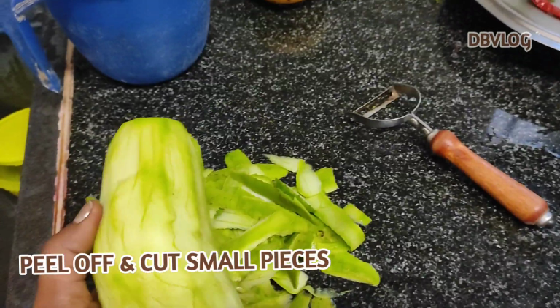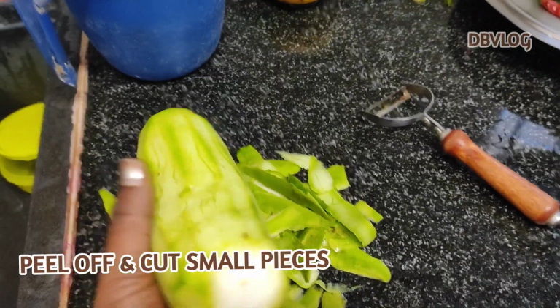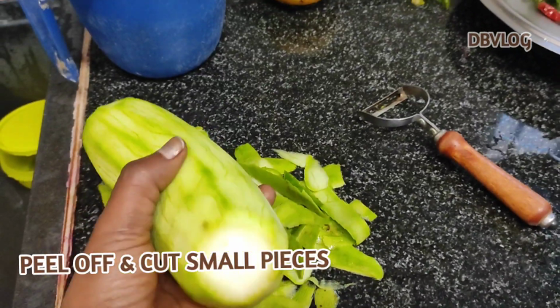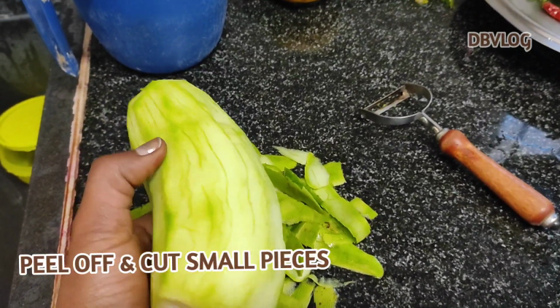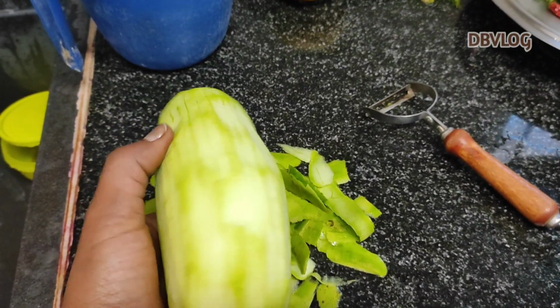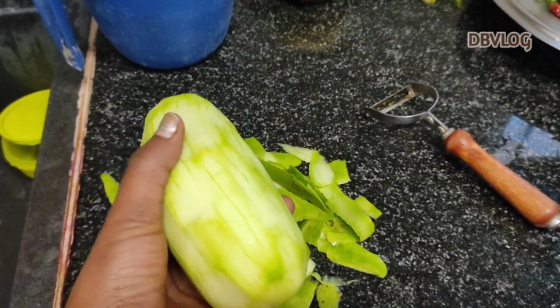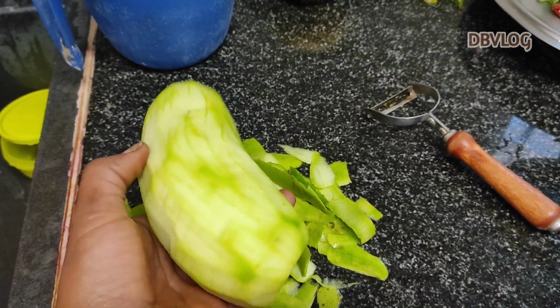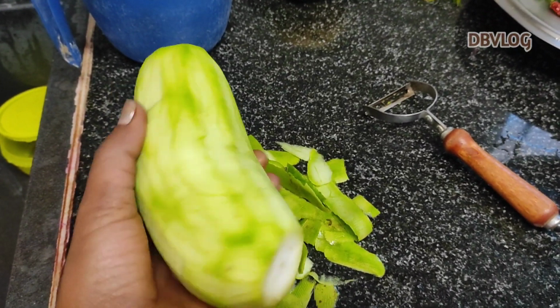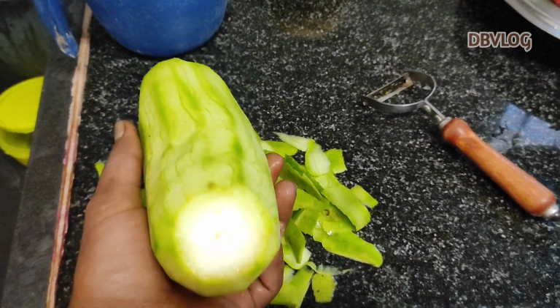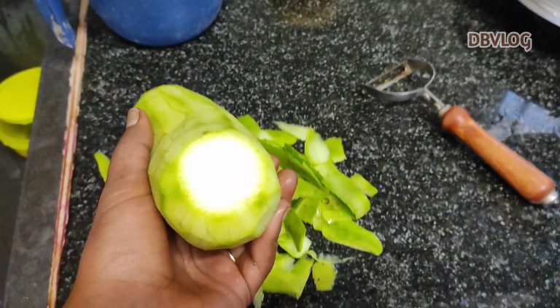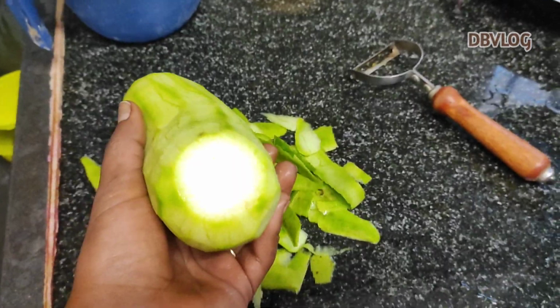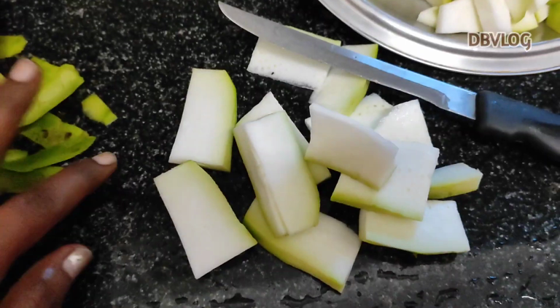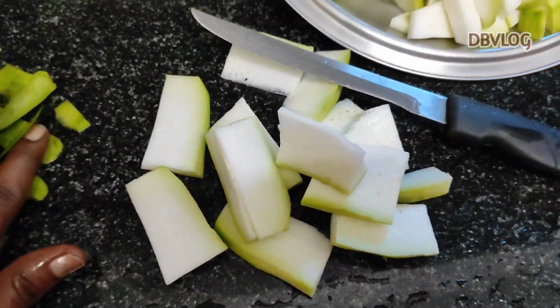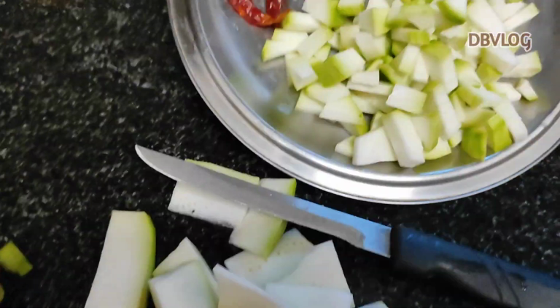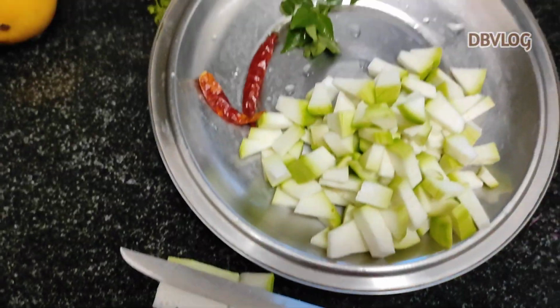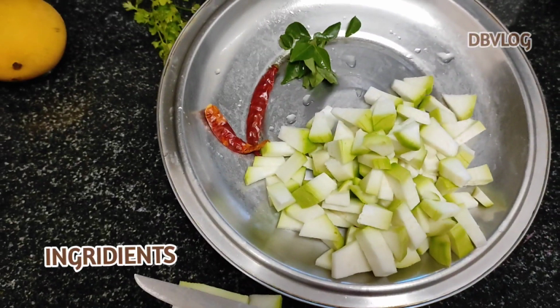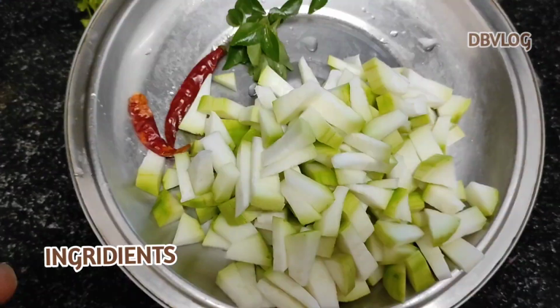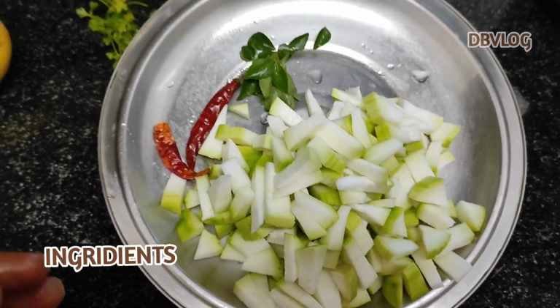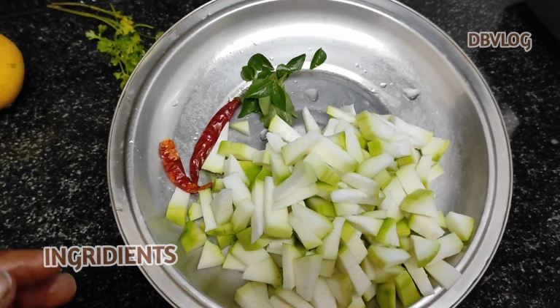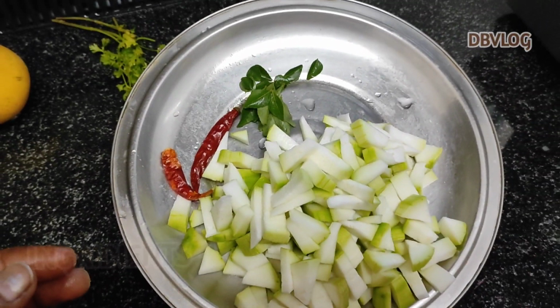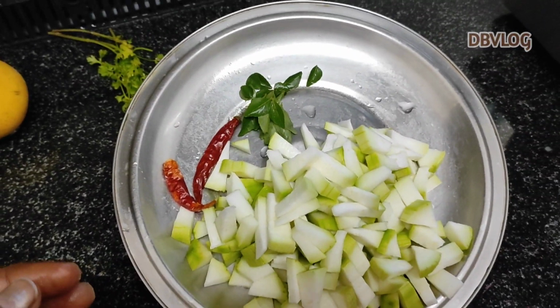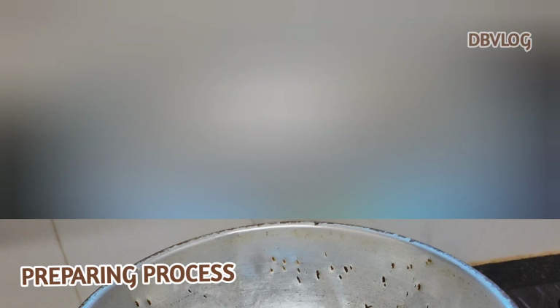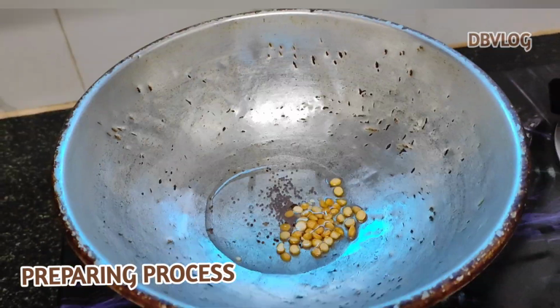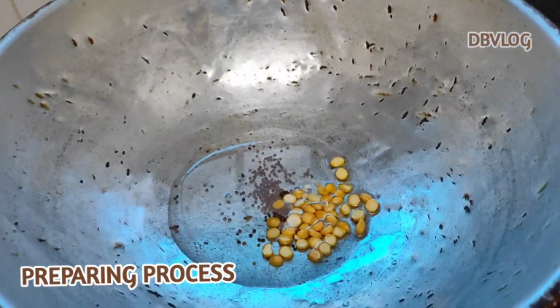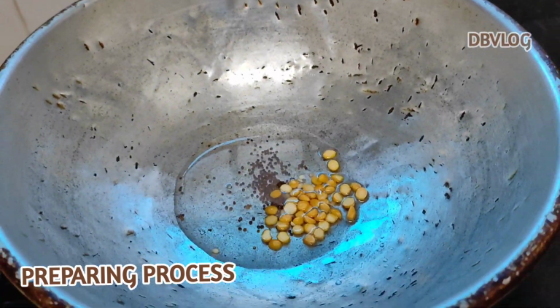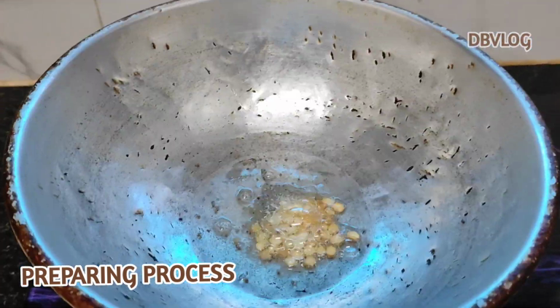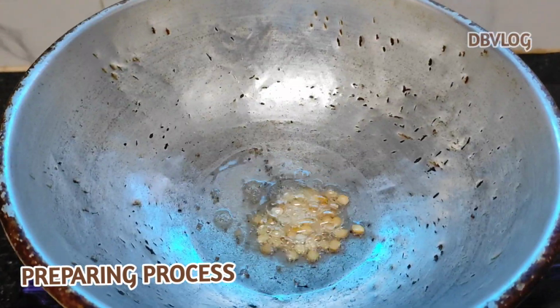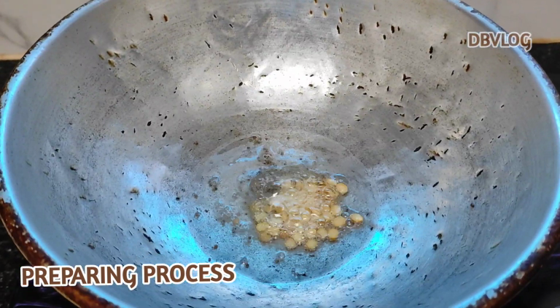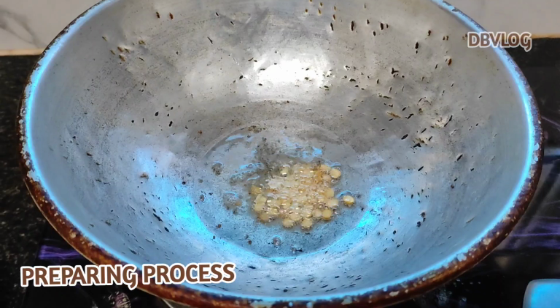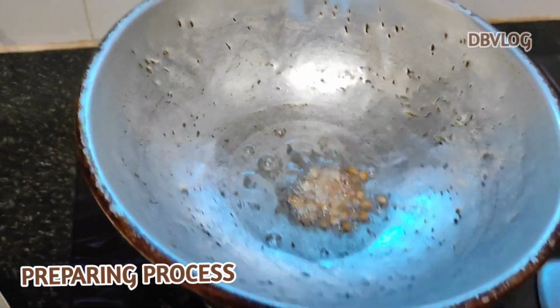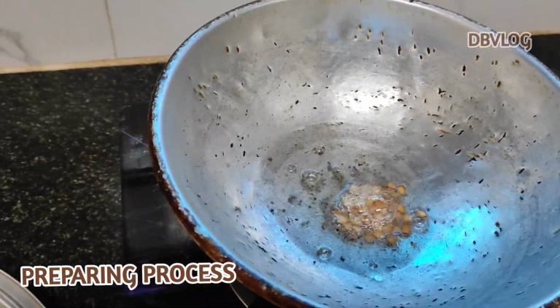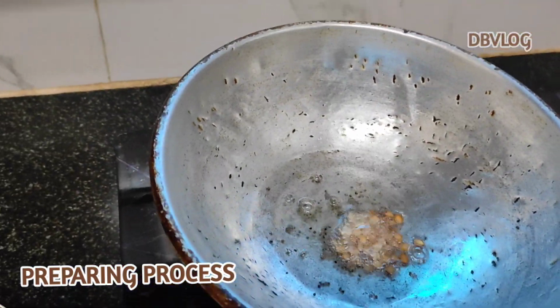I'll cut the pieces for this recipe. I'll cut the ingredients and add them to the pan with oil.